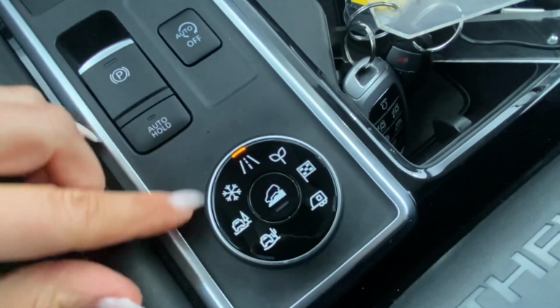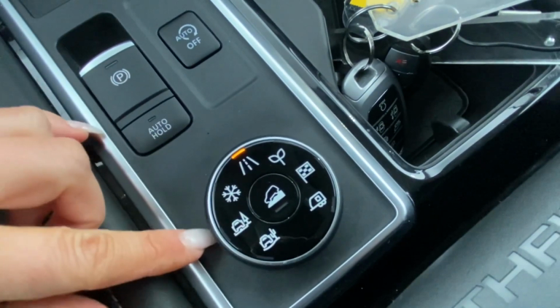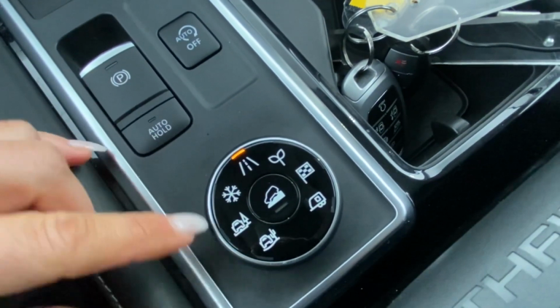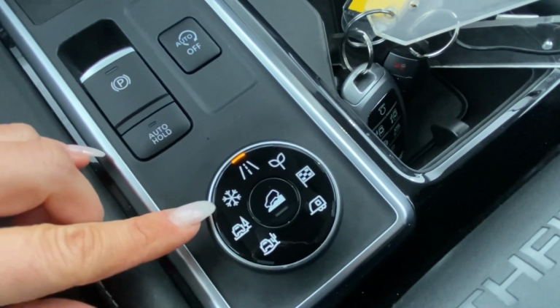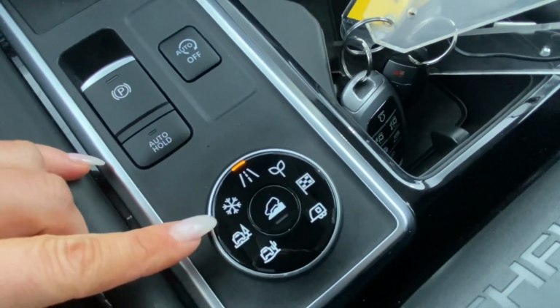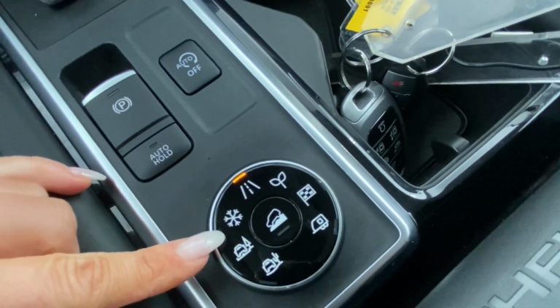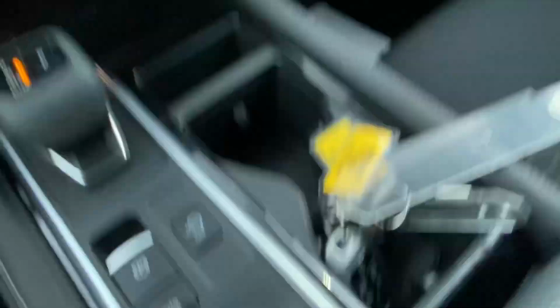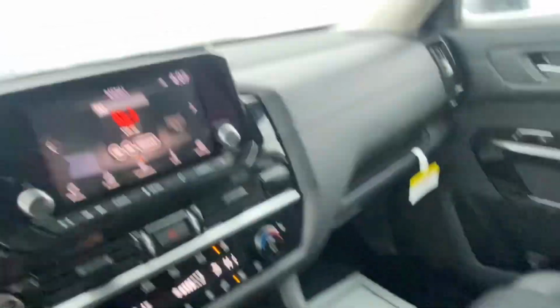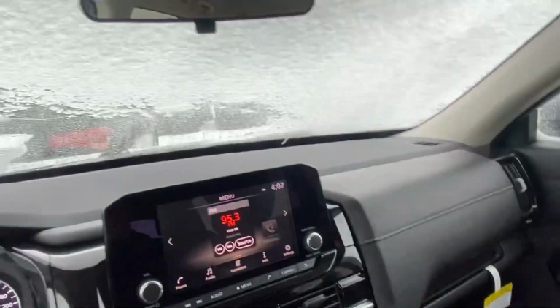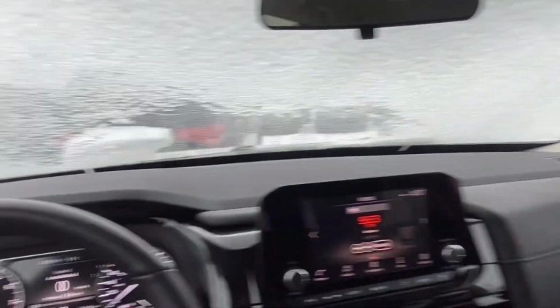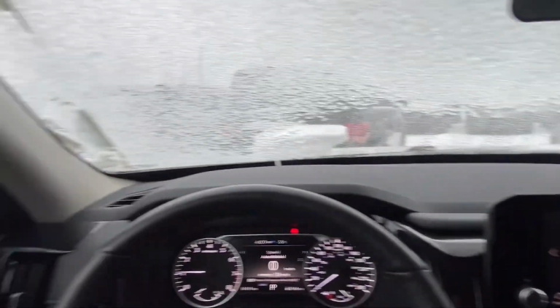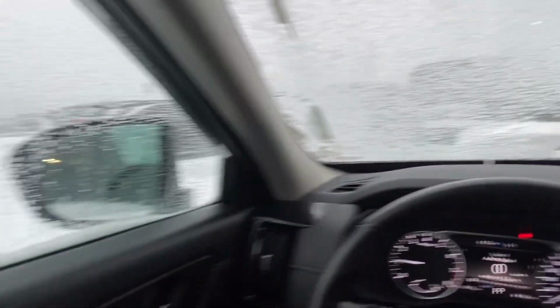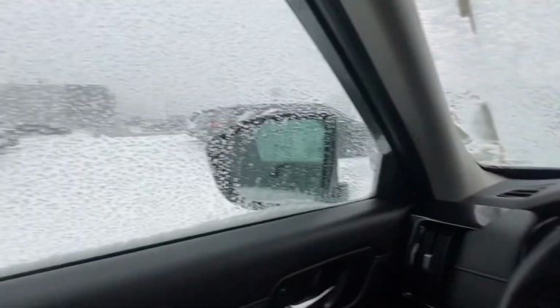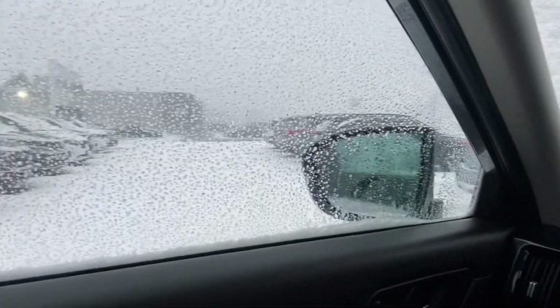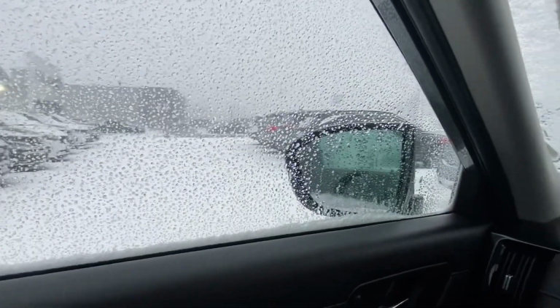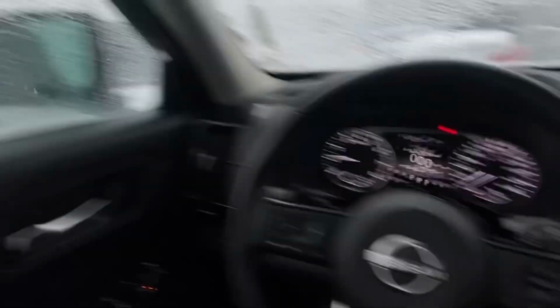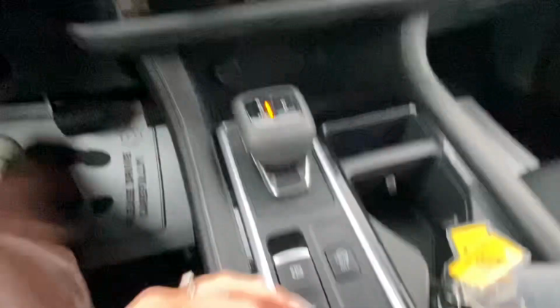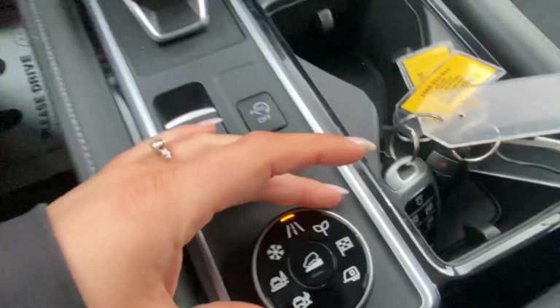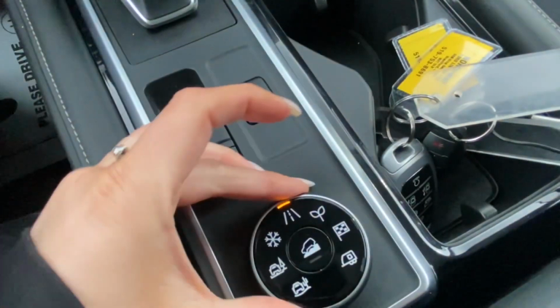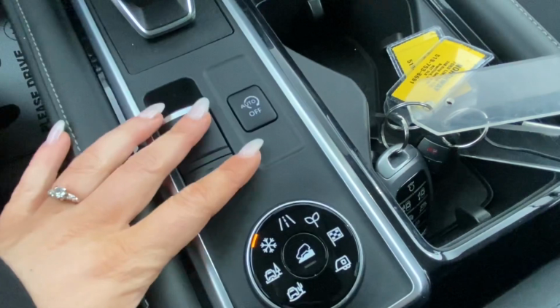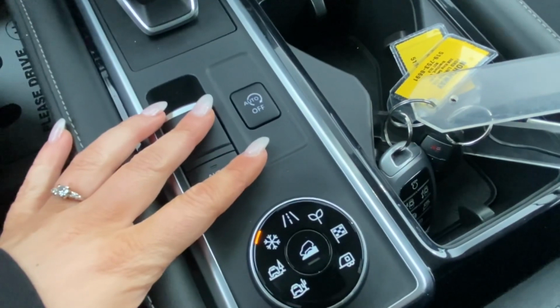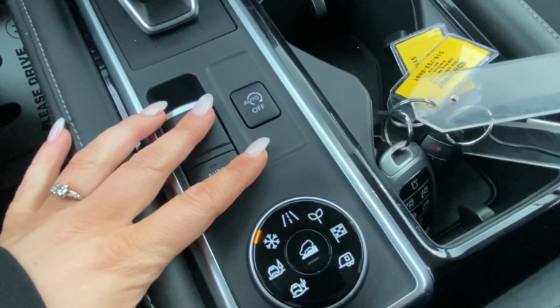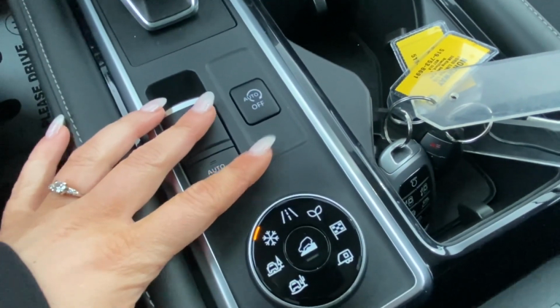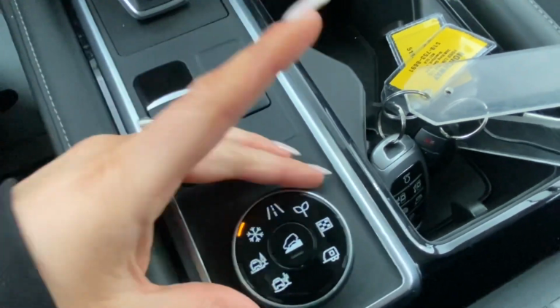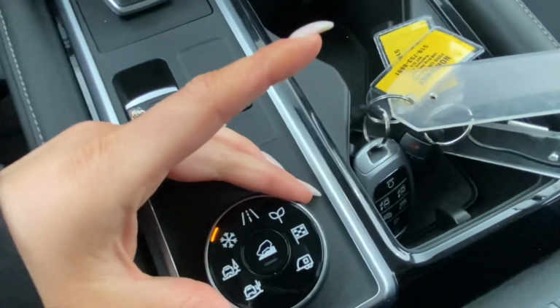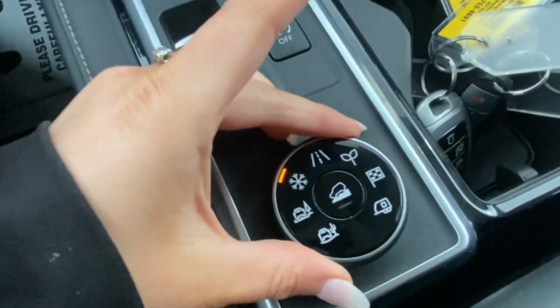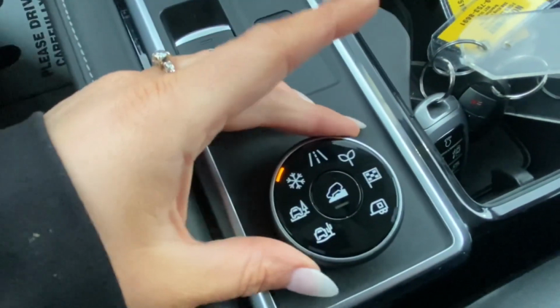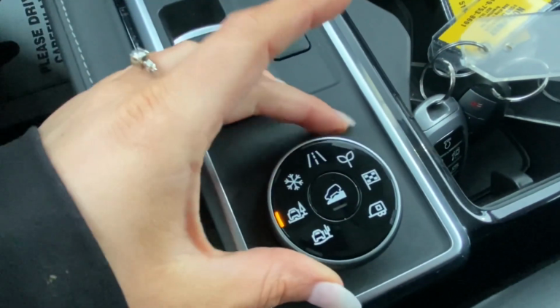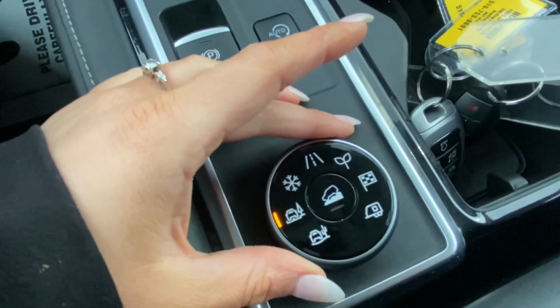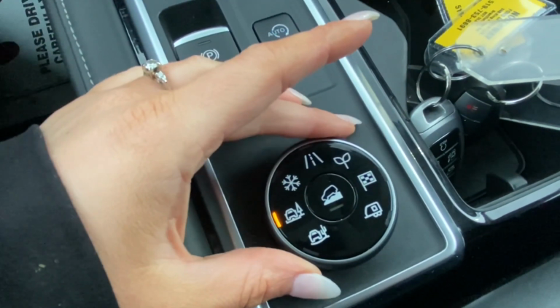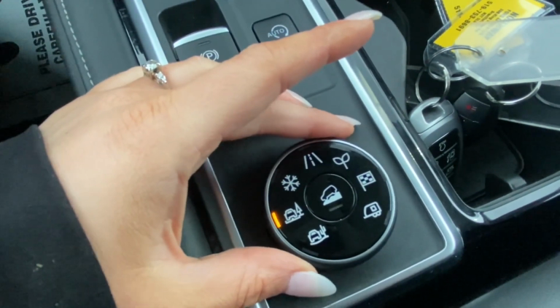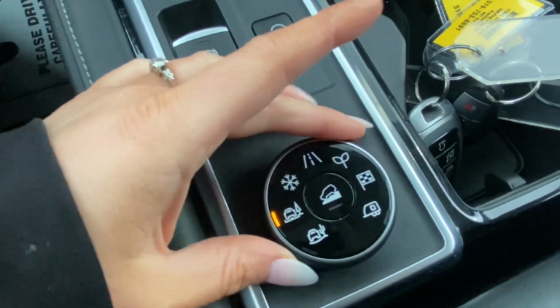And then on this side, you've got your different terrain modes. So on a day like today, where we're having a beautiful winter snowstorm, you'd probably want to put it in snow. And then you do have two different drive modes after that: mud and rut, and sand.